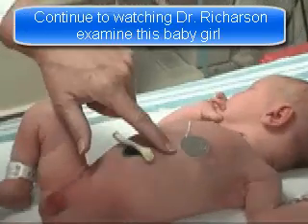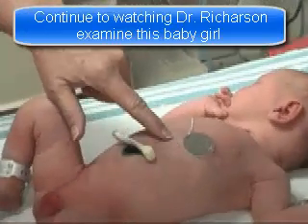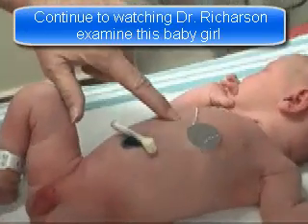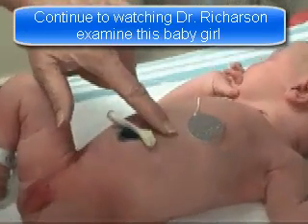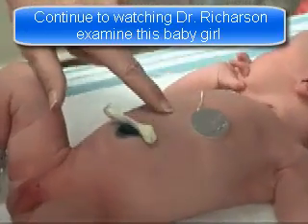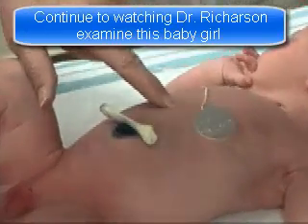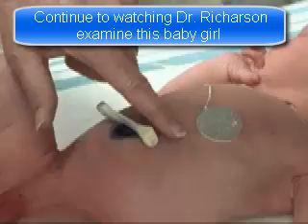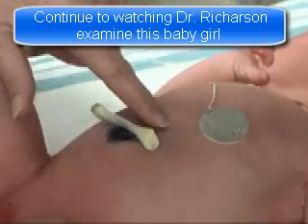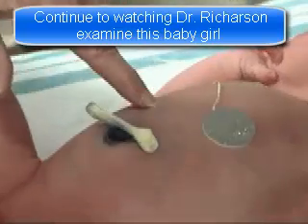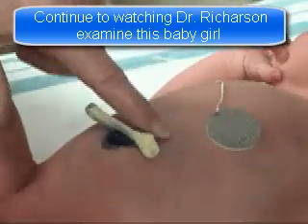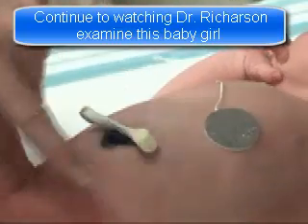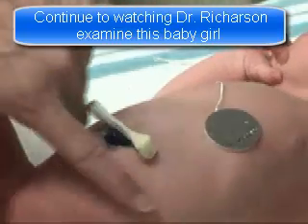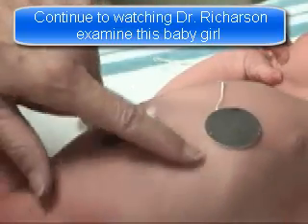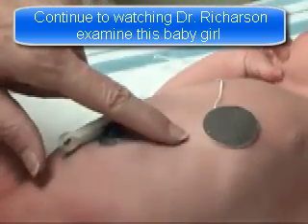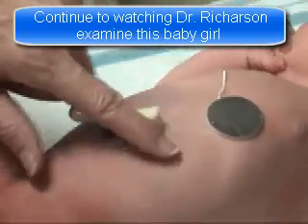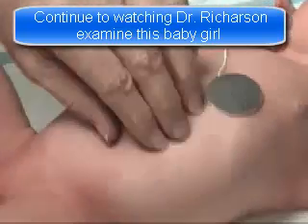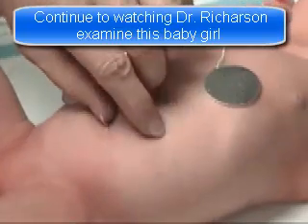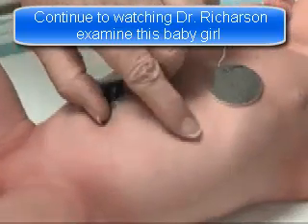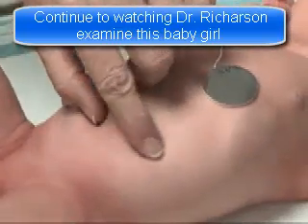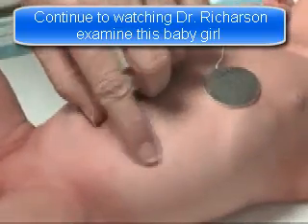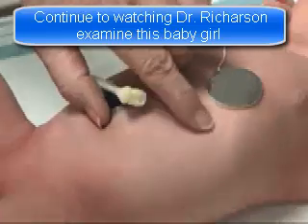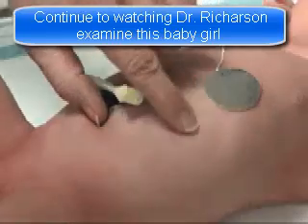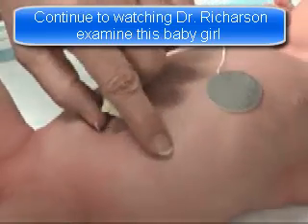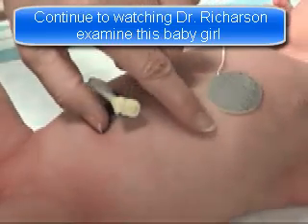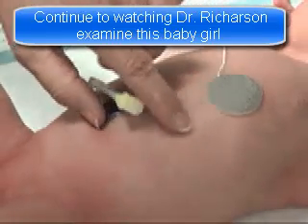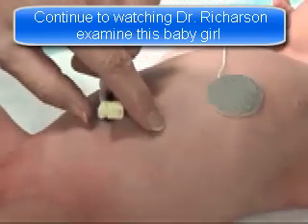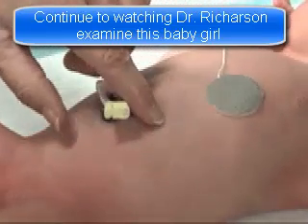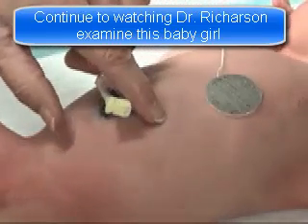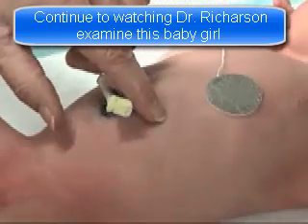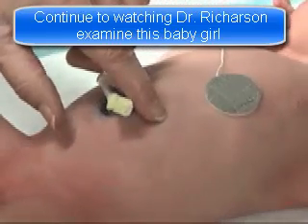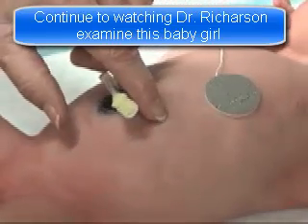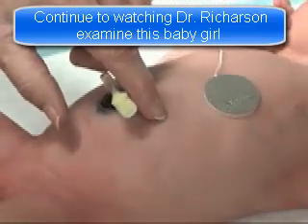Check for skin texture, then check for skin color. Also check for skin opacity by looking for blood vessels and how distinctly they are seen over the abdomen.